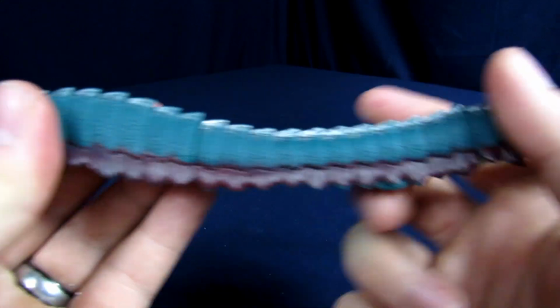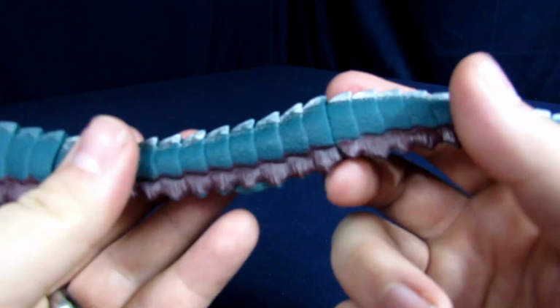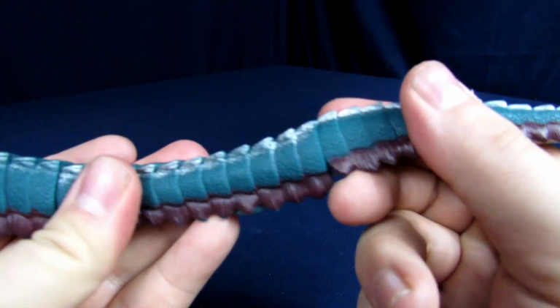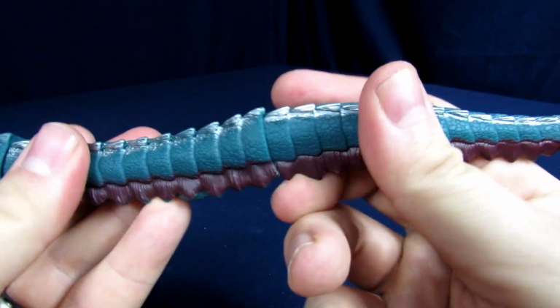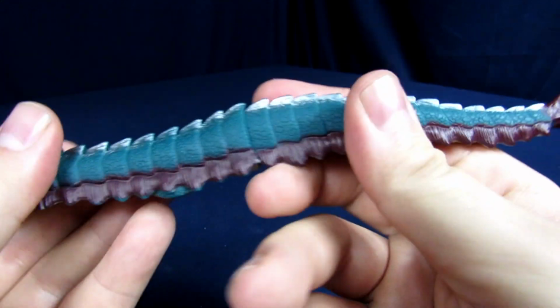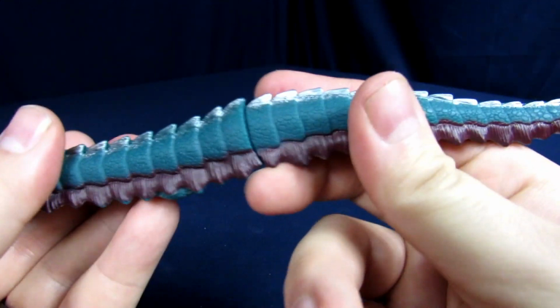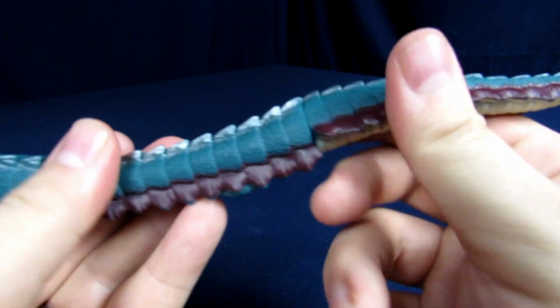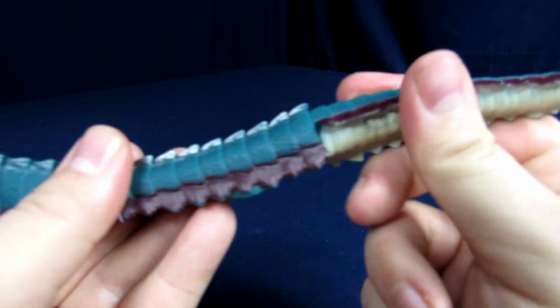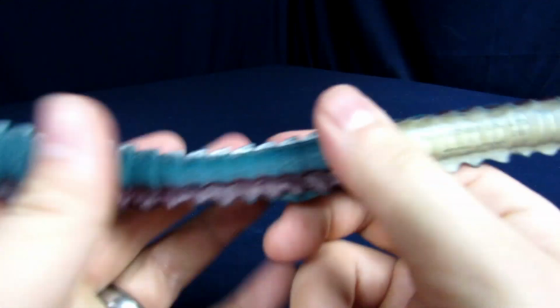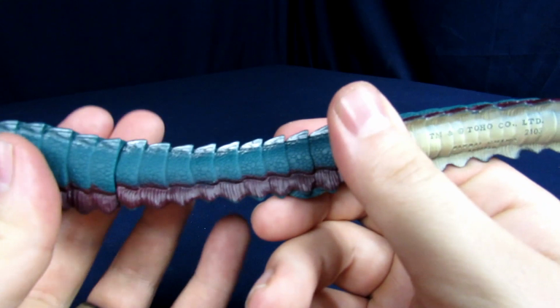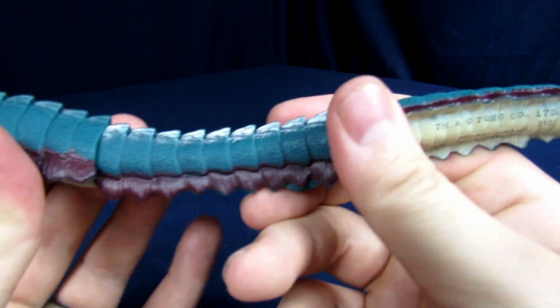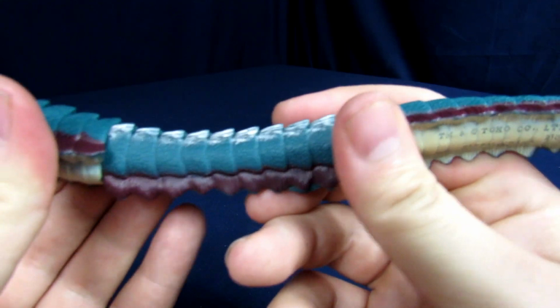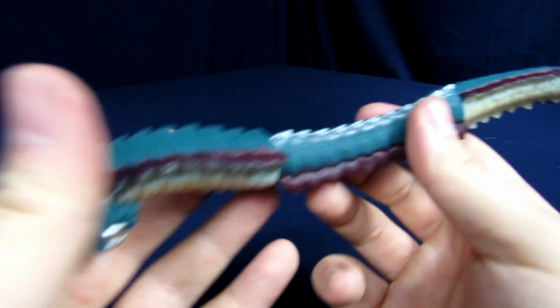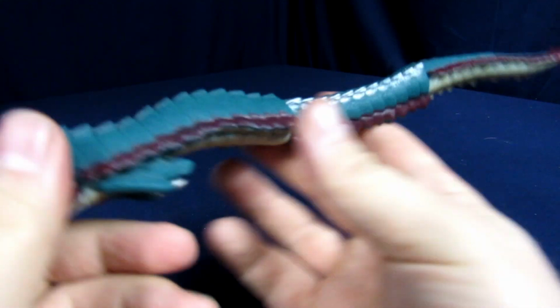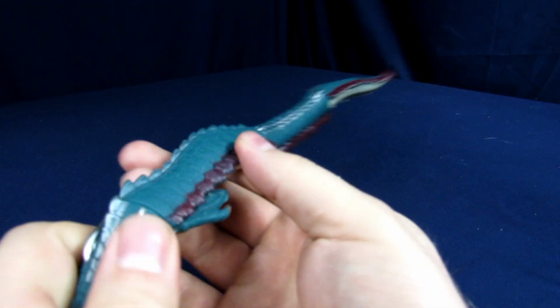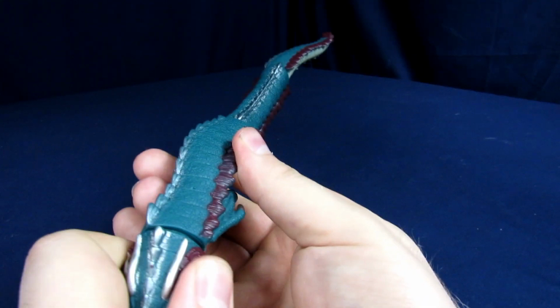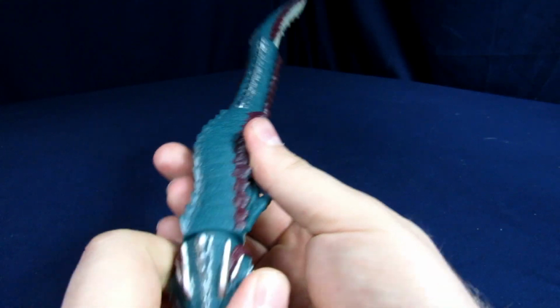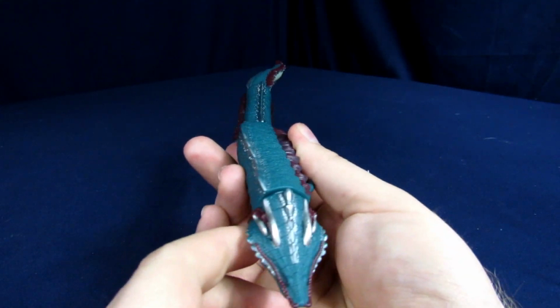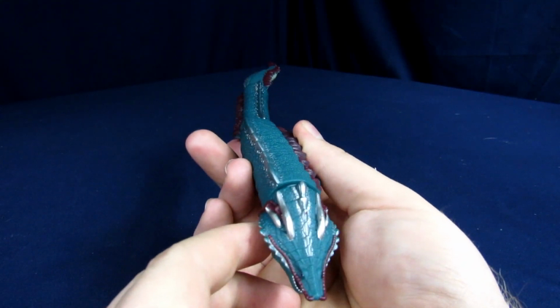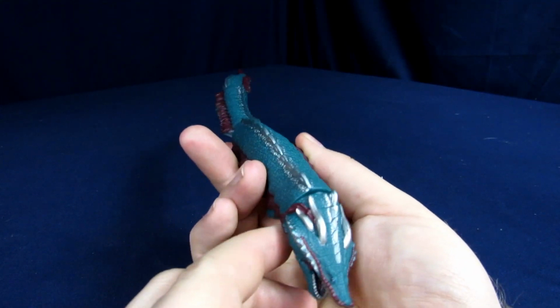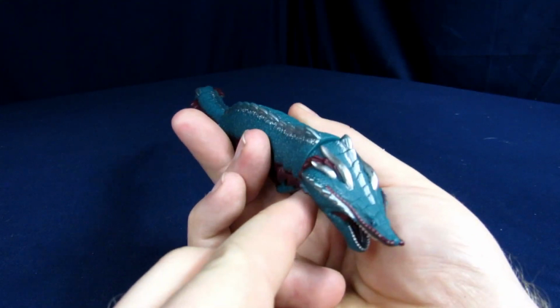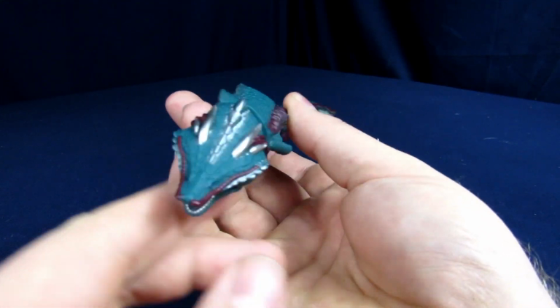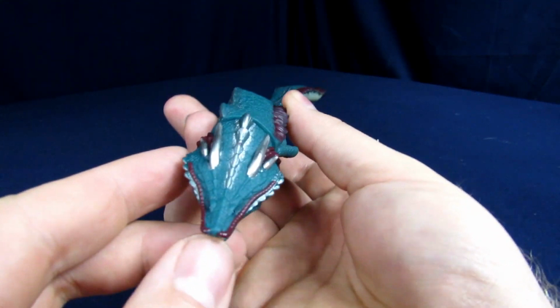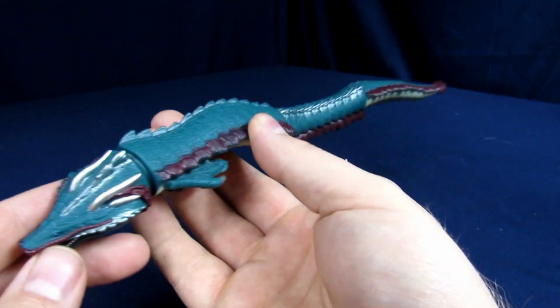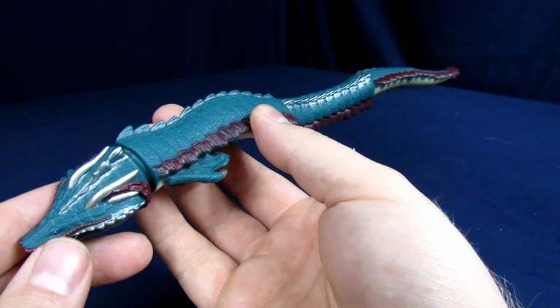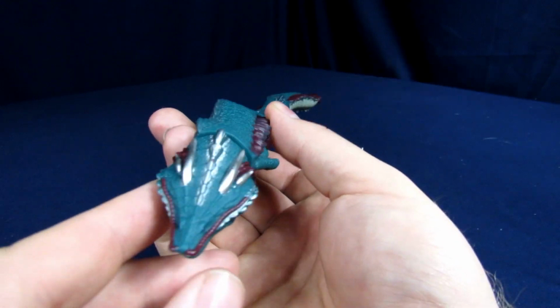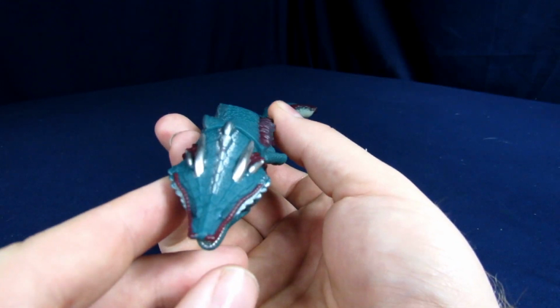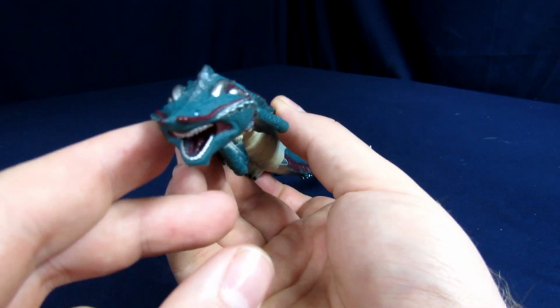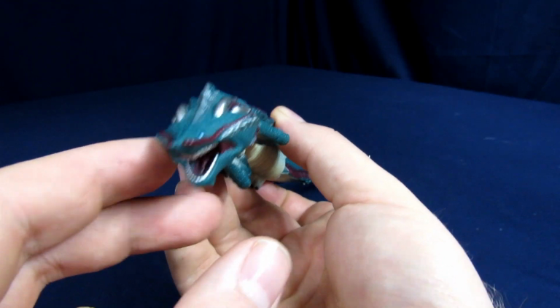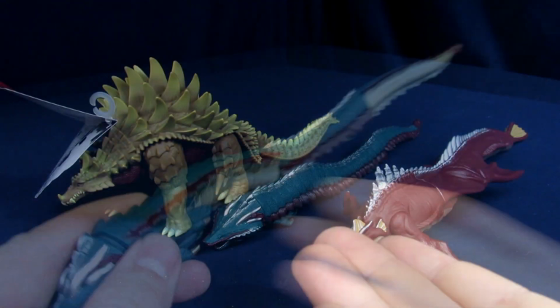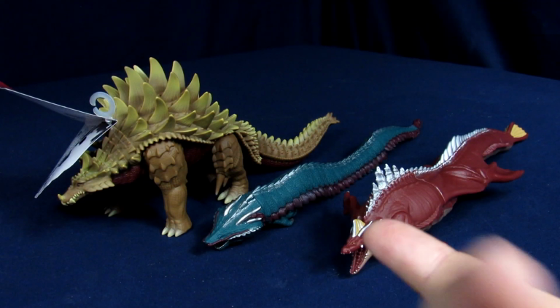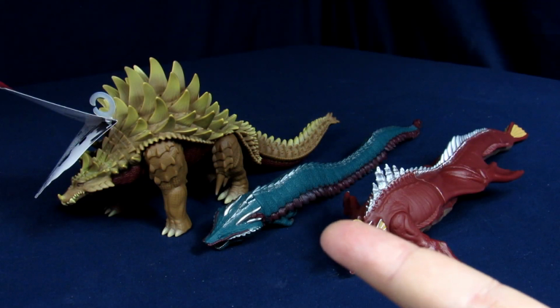For articulation, the head can actually rotate, unlike the Godzilla figure, which is nice. You also get rotation at the center and at the back of the tail, so you can sort of get him looking like he's doing something unique.